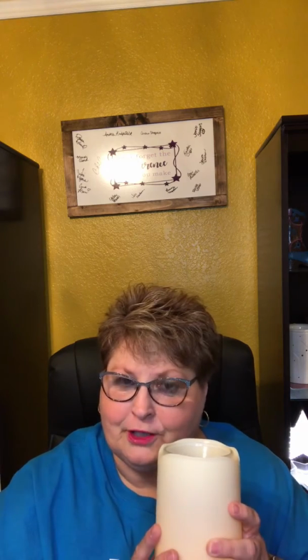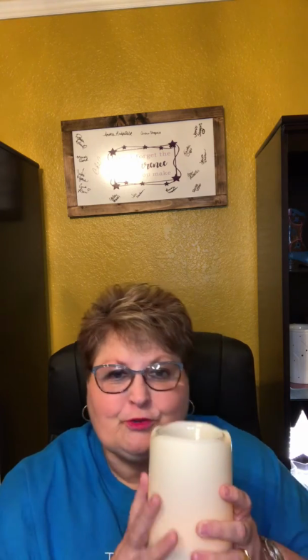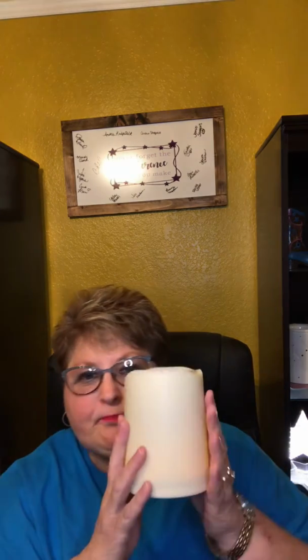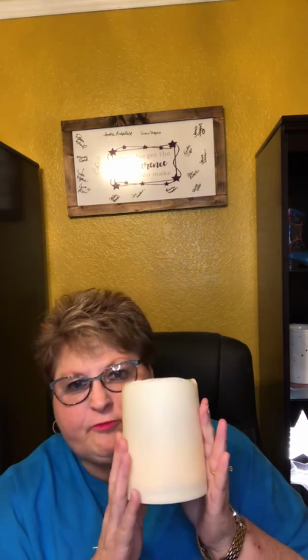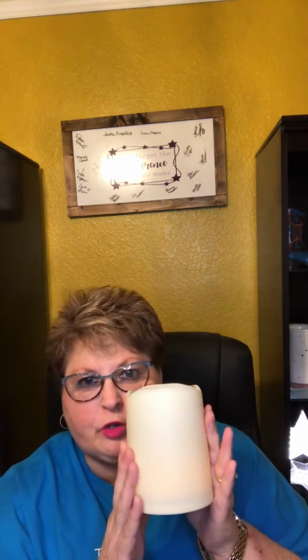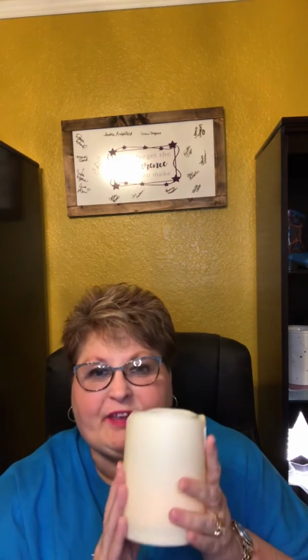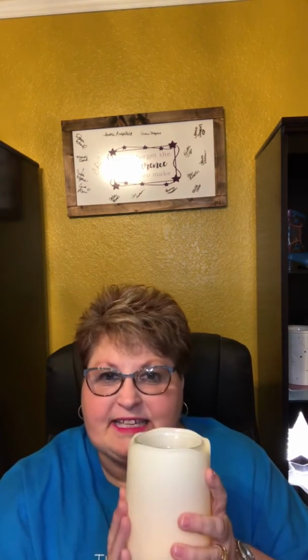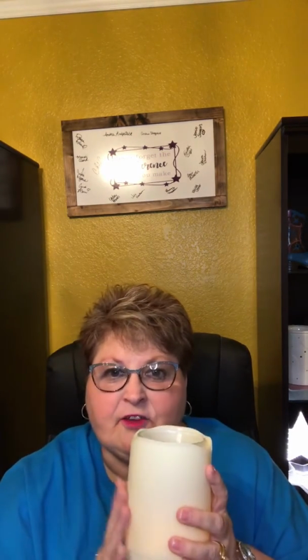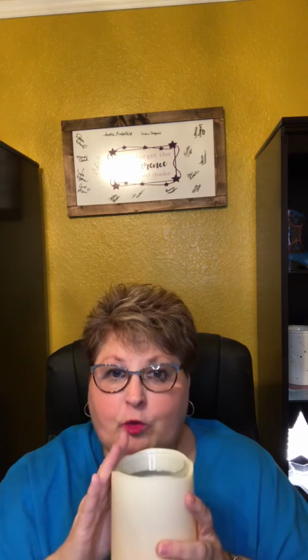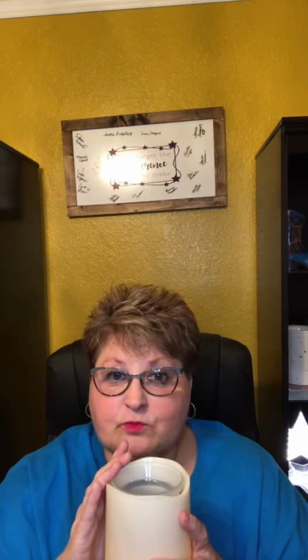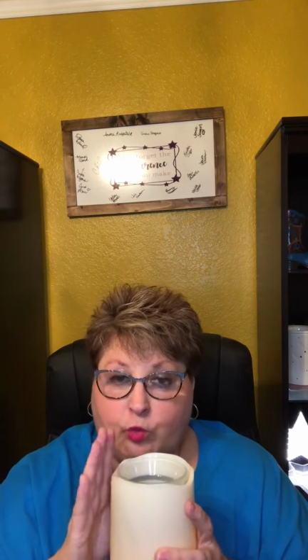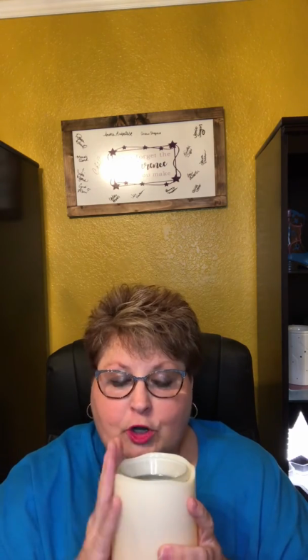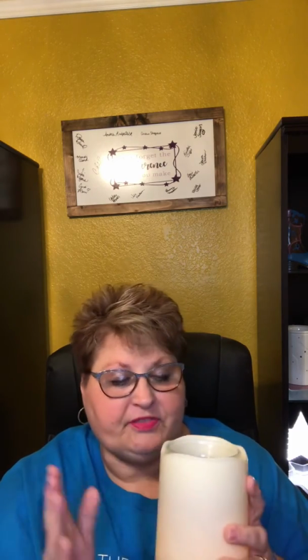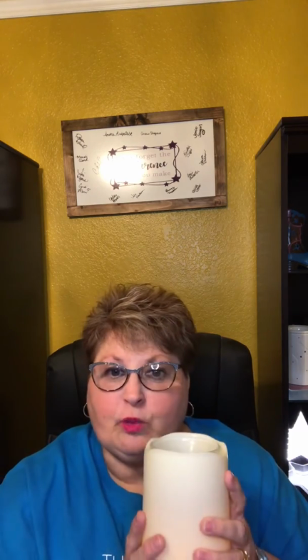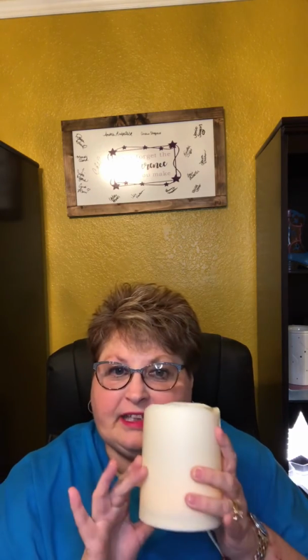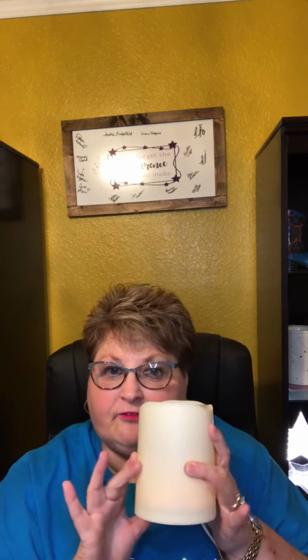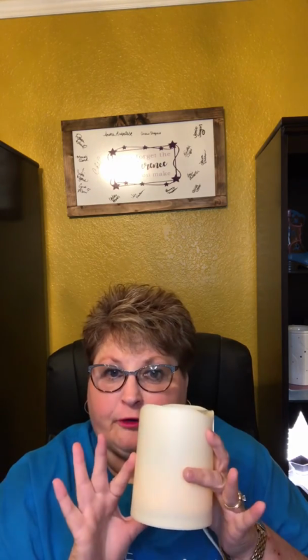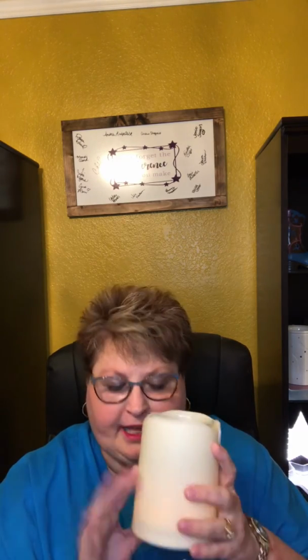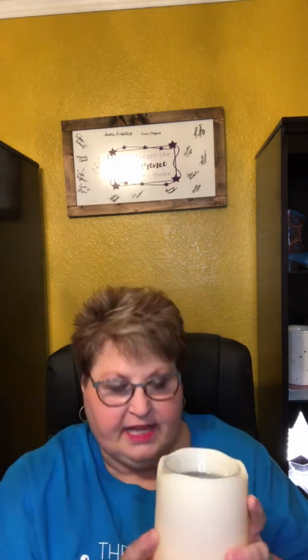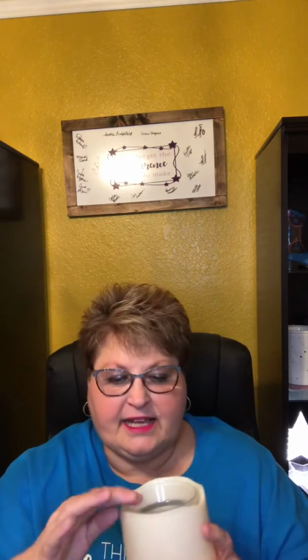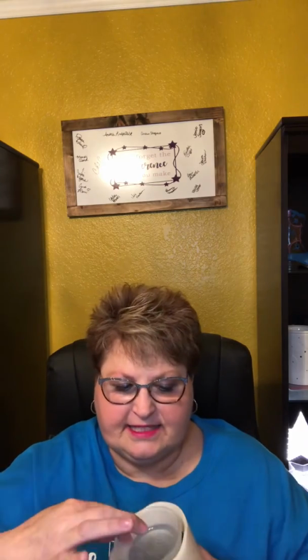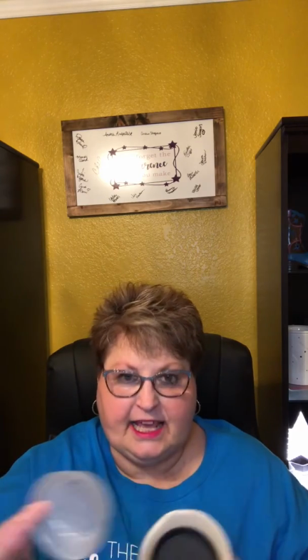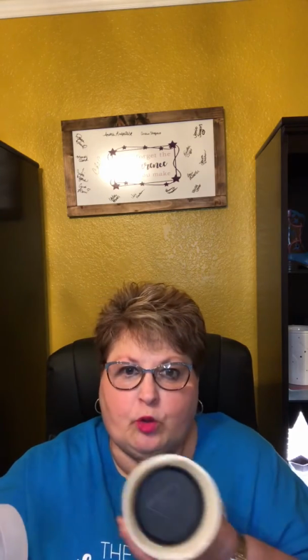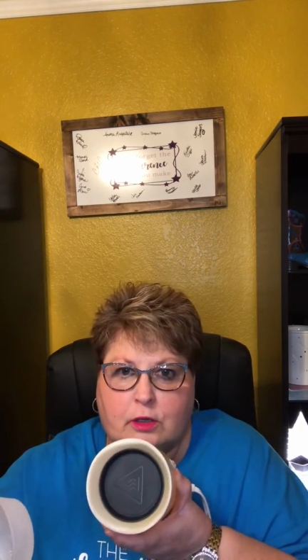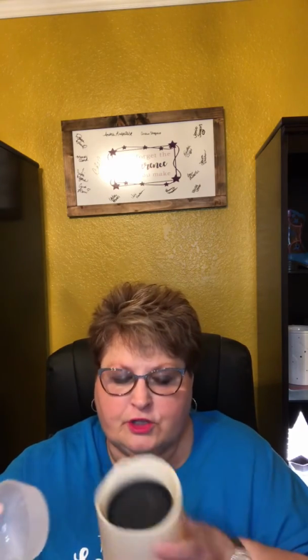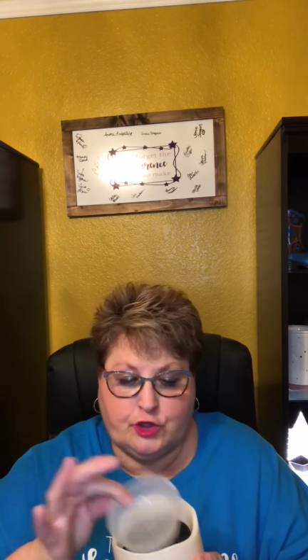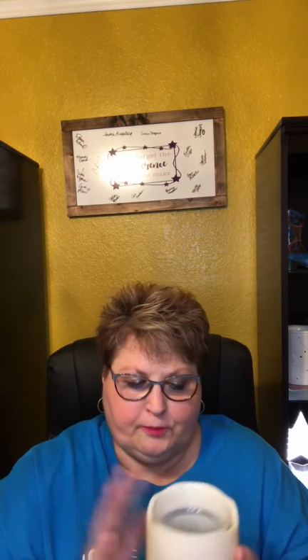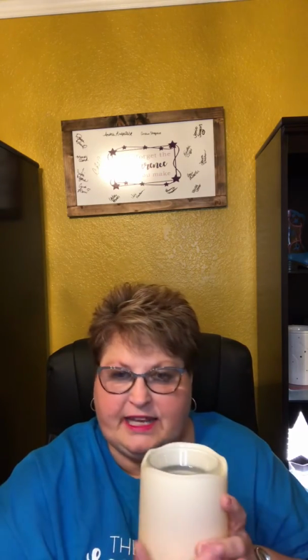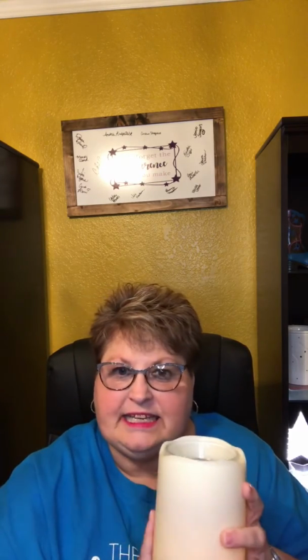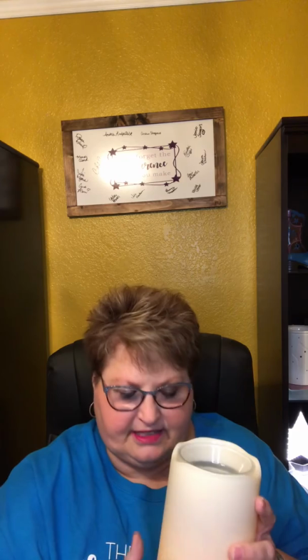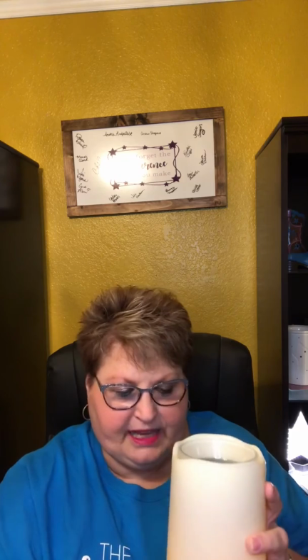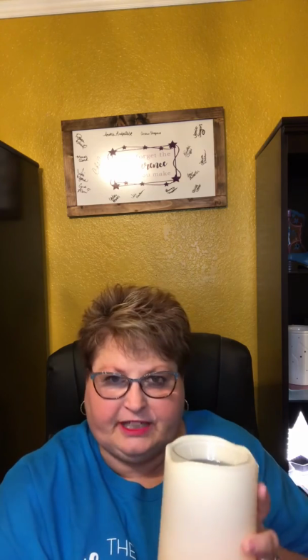So we get the best of both worlds here. We get the scent from our wax and warmer, but then we get the little flickering candle. Now, this is an element warmer, so there's no bulb — there's an LED light that's making it flicker.